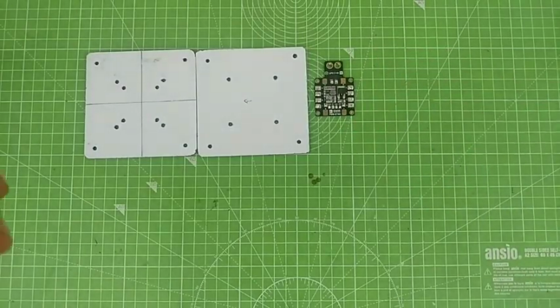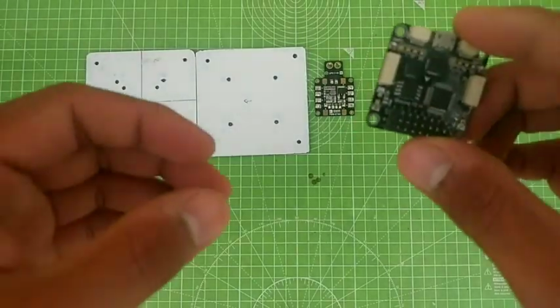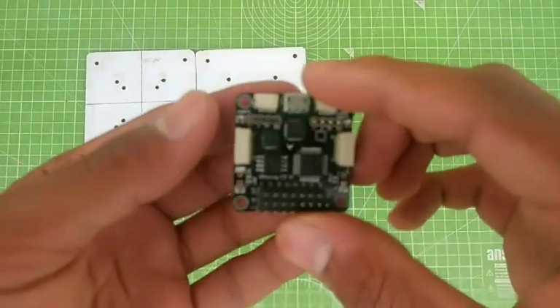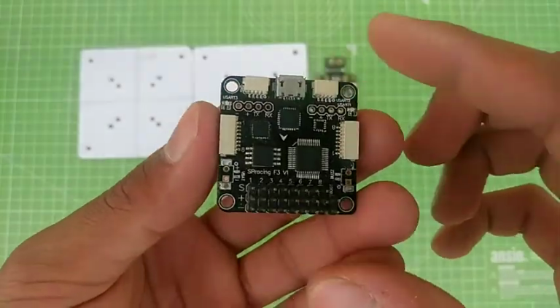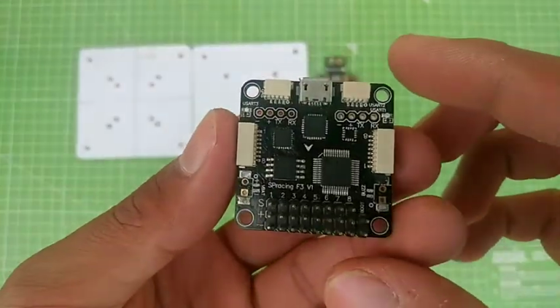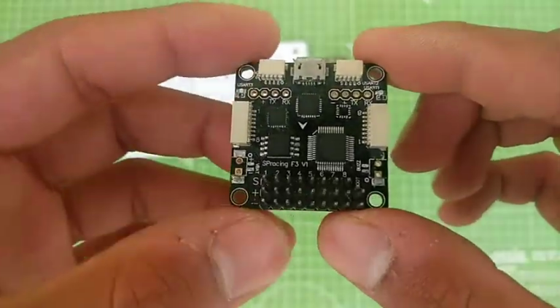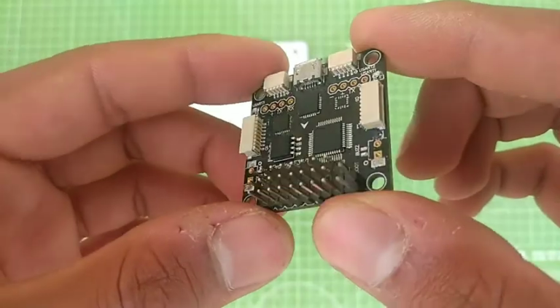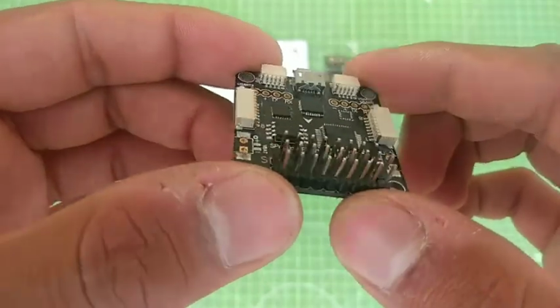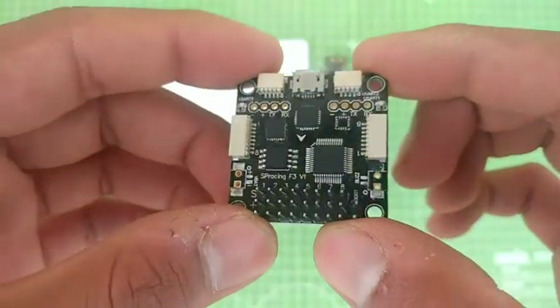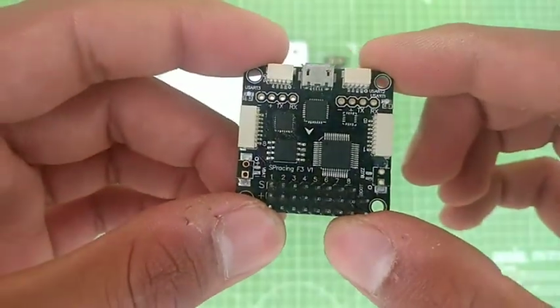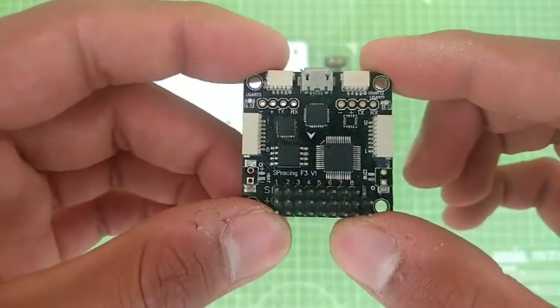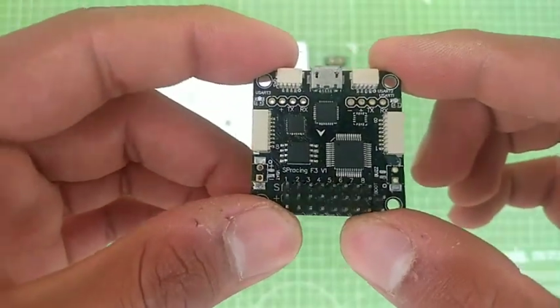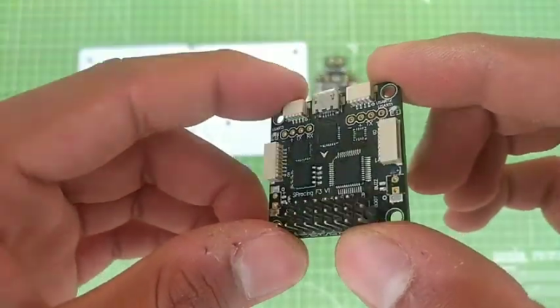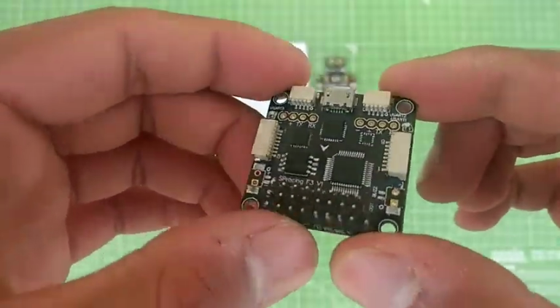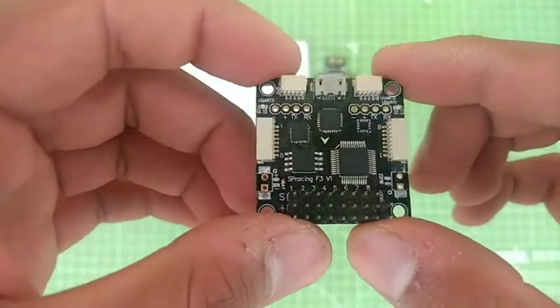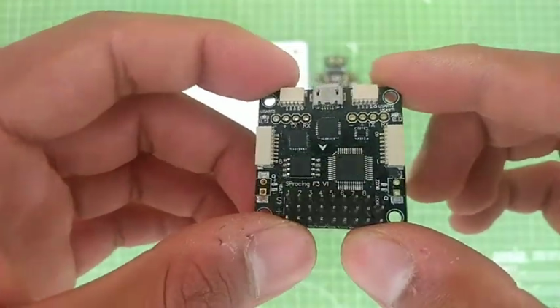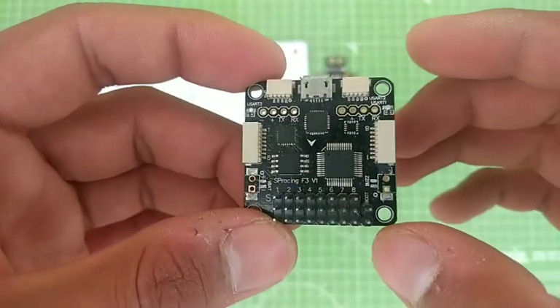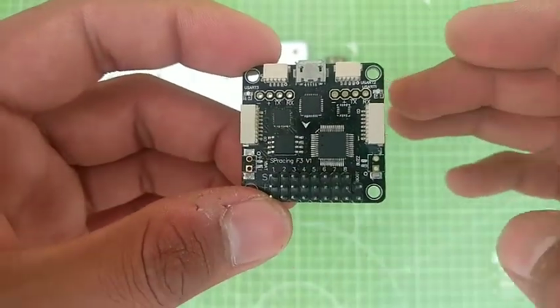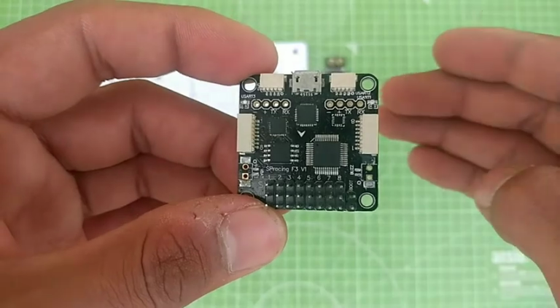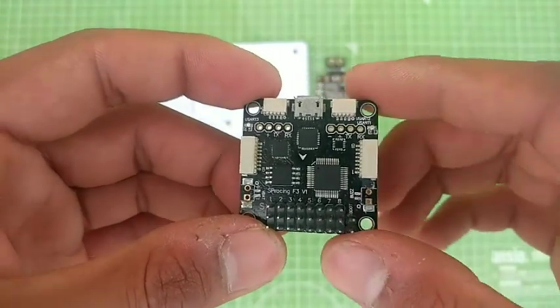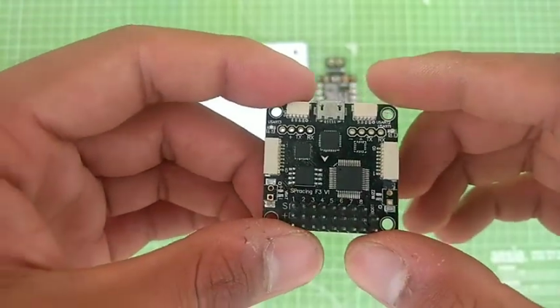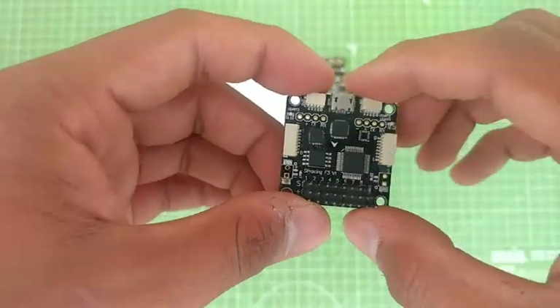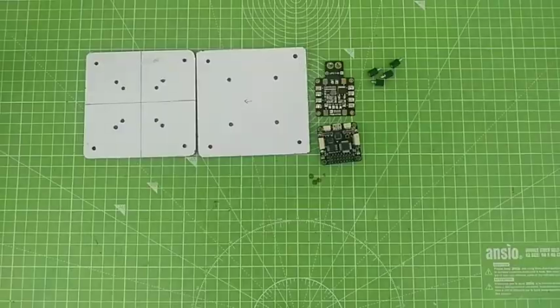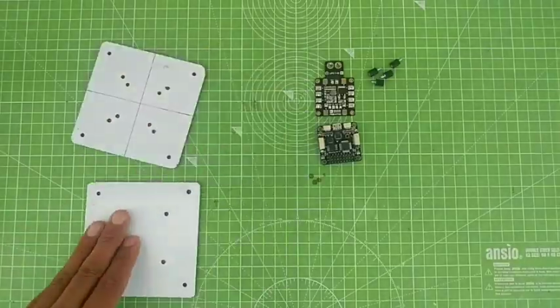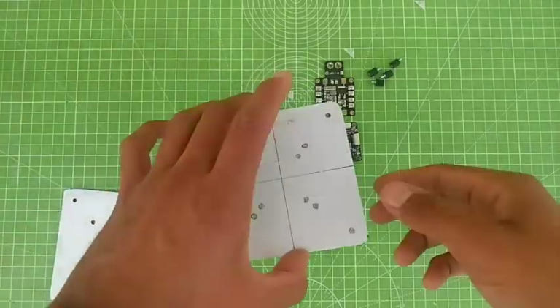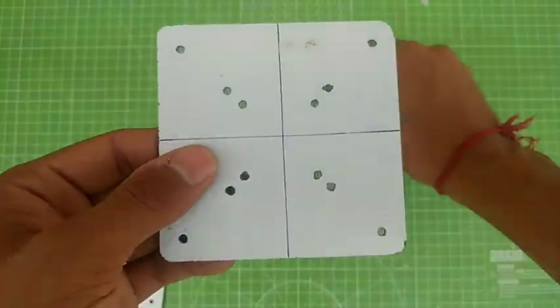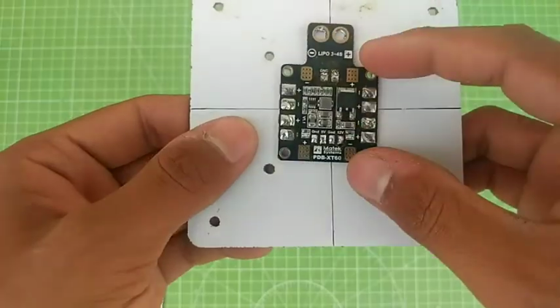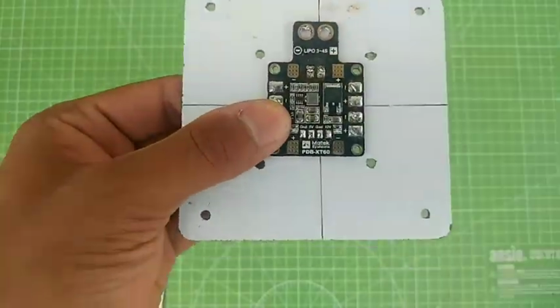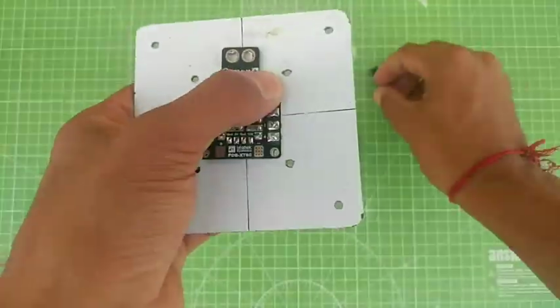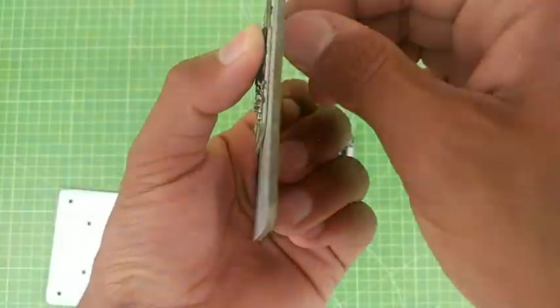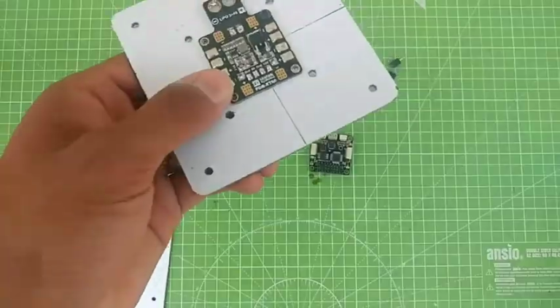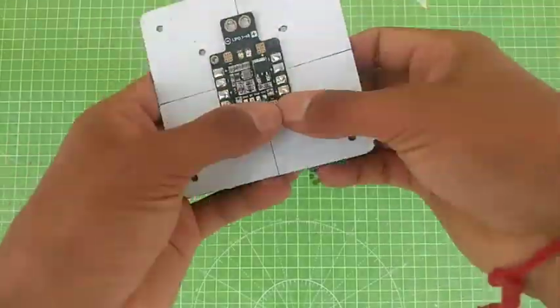For the flight controller unit I am going to use an SP Racing F3 flight controller board. It's a six degrees of freedom version of this flight controller and you can also use it in acro mode.